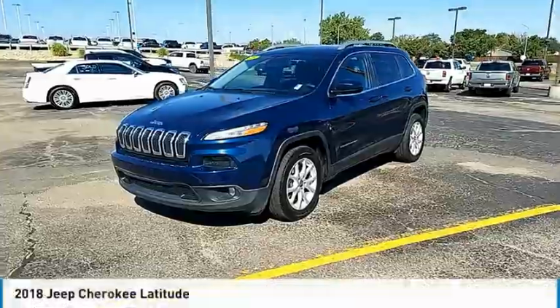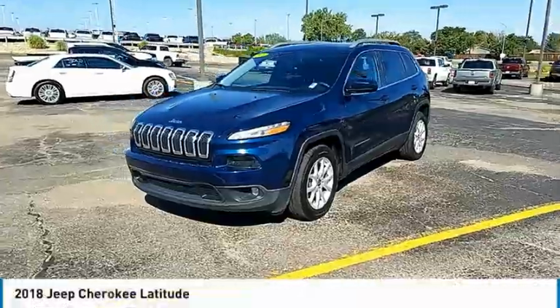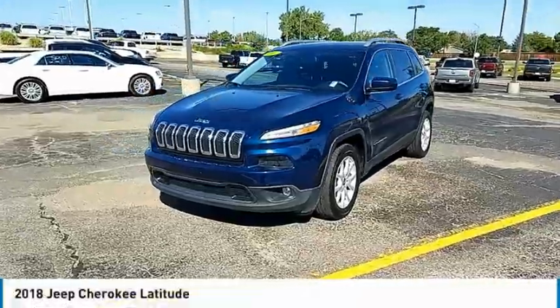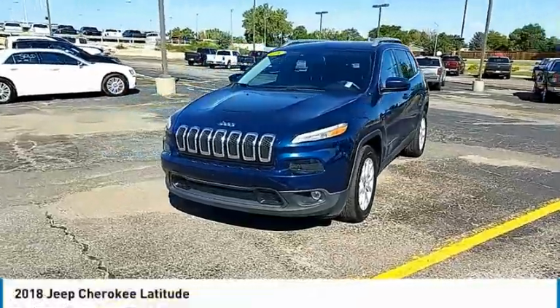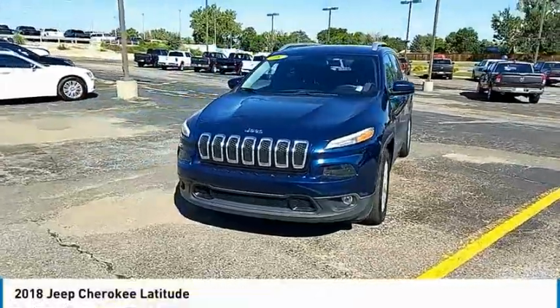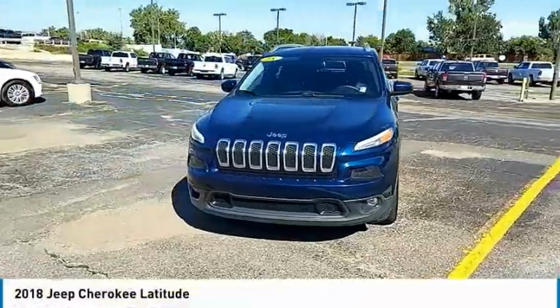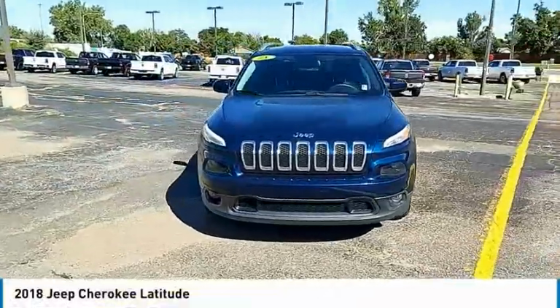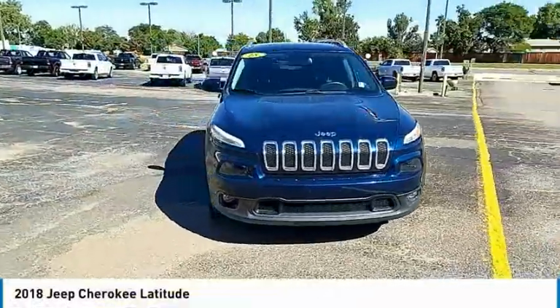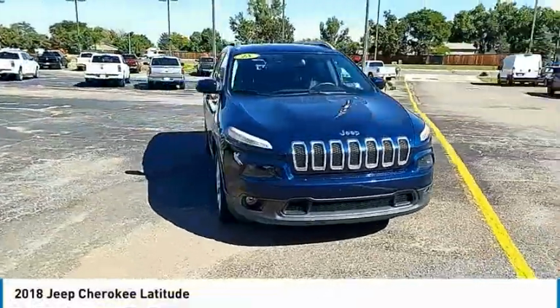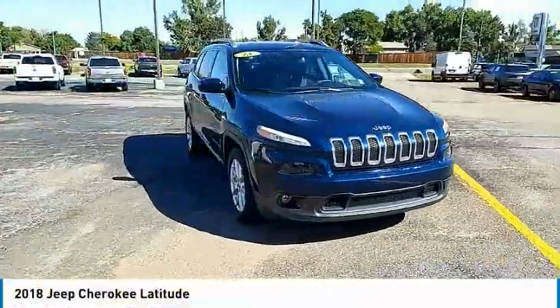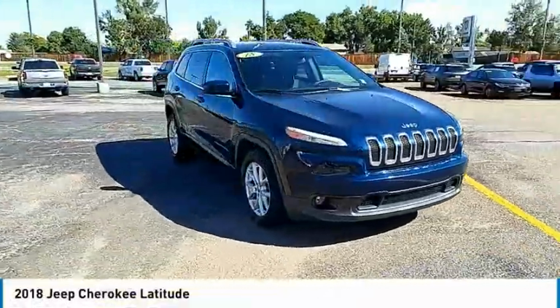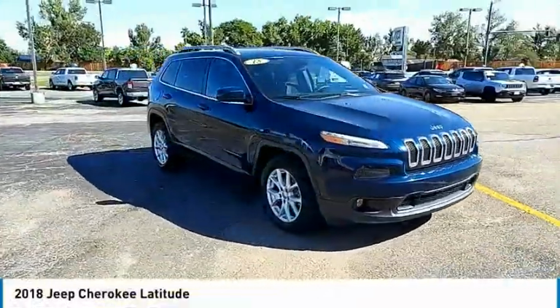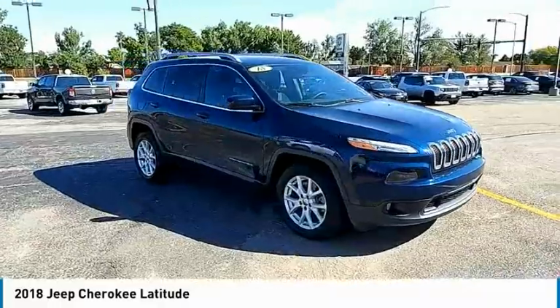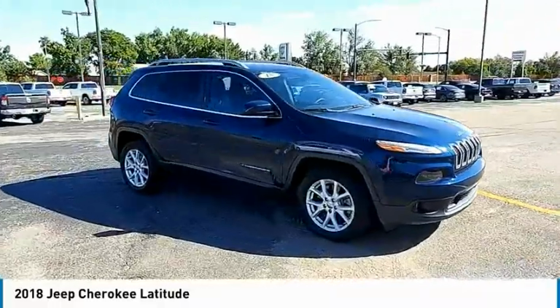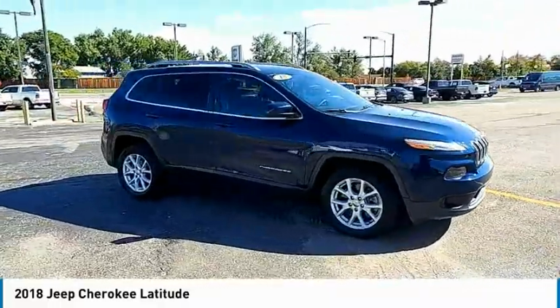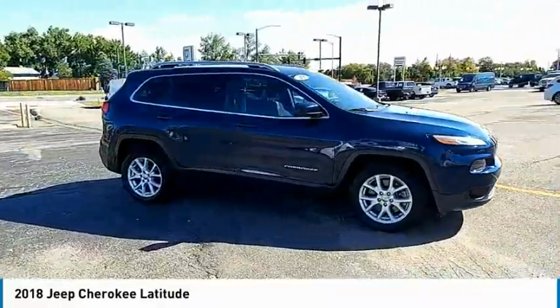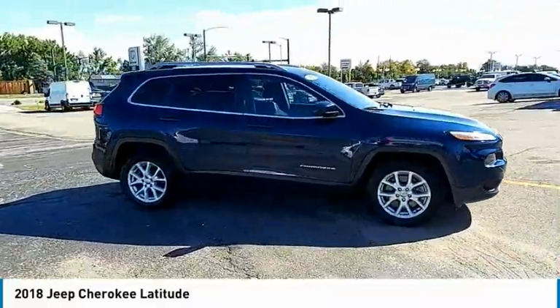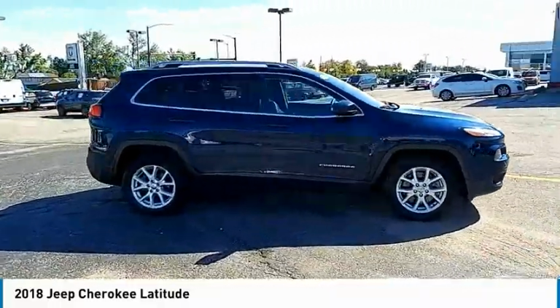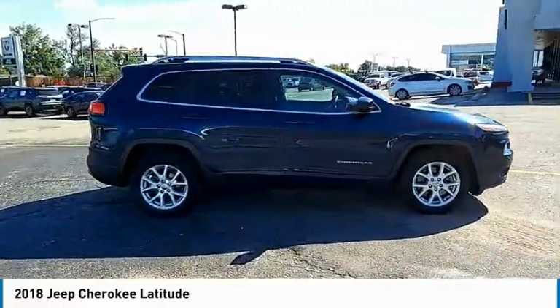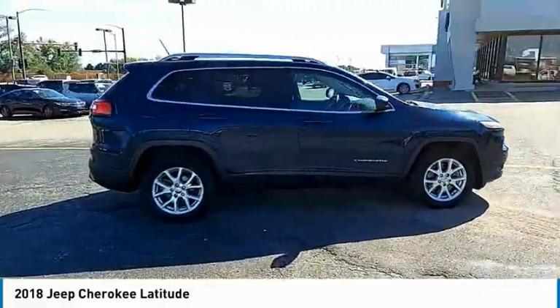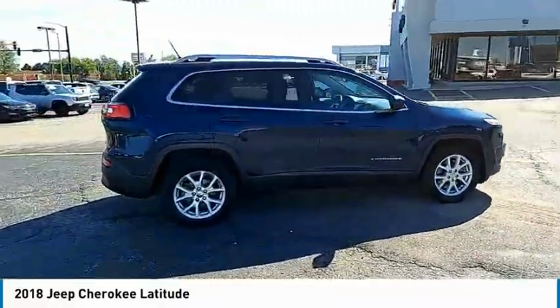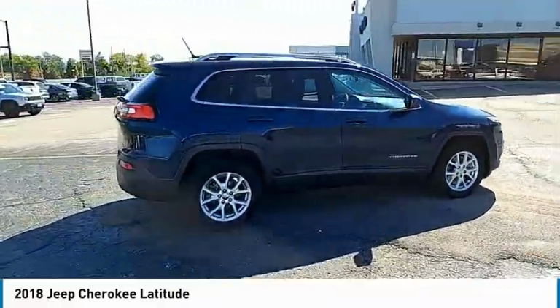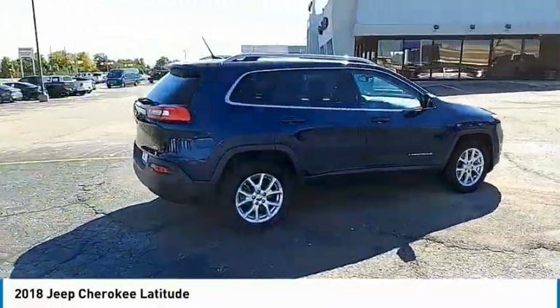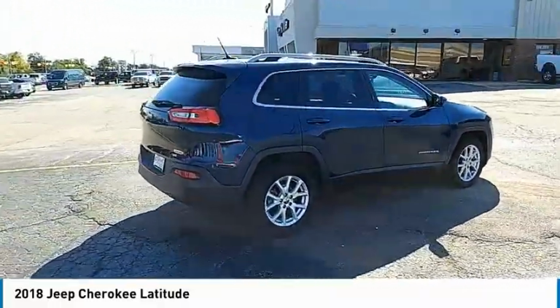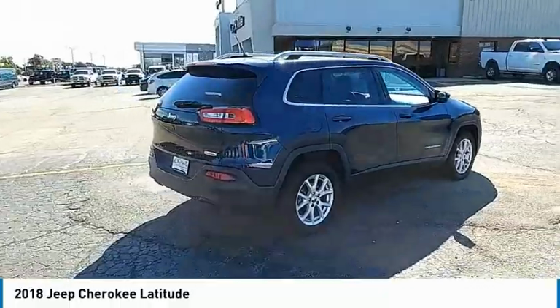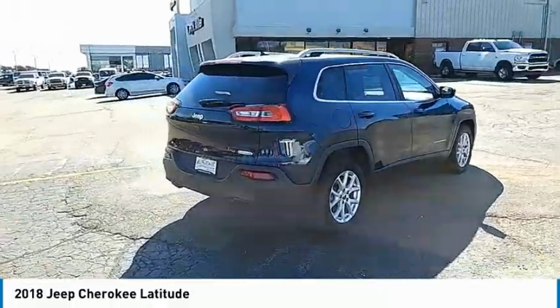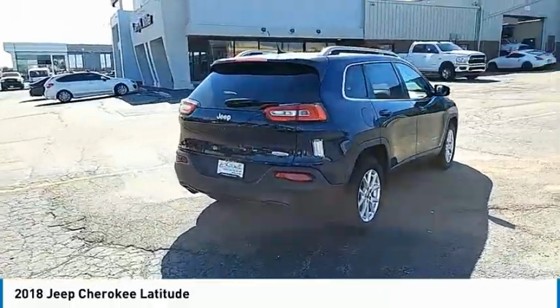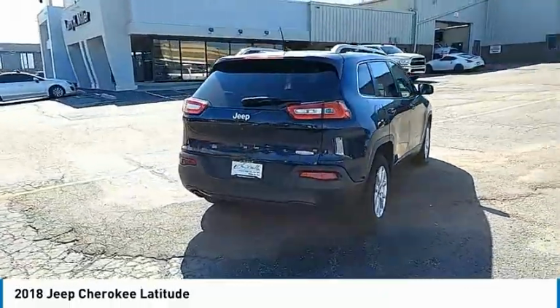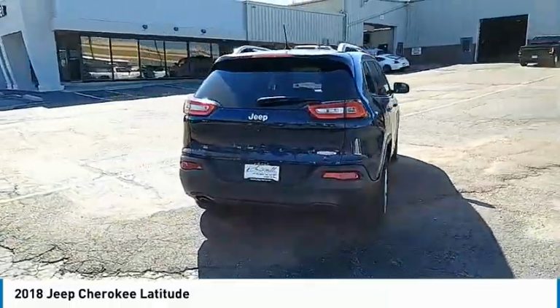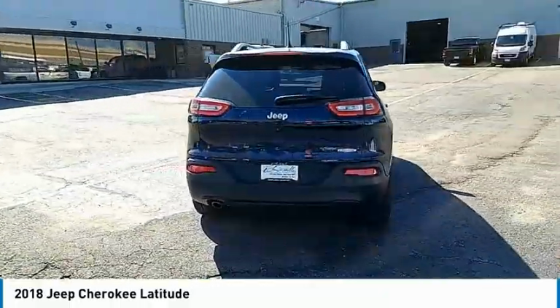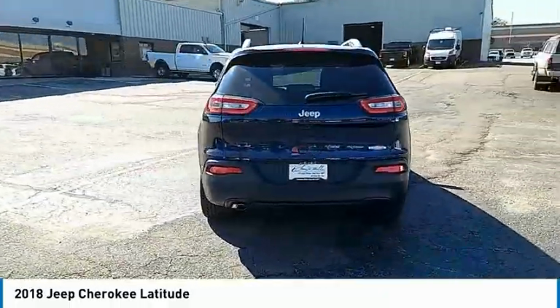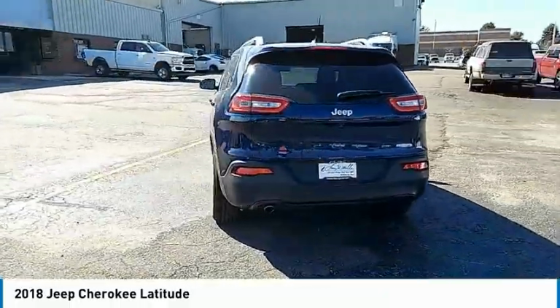Take a ride in the 2018 Cherokee. The Jeep Cherokee offers superior off-road capability, making it a fine choice for families who venture off-road or vacation in the mountains or other remote areas.